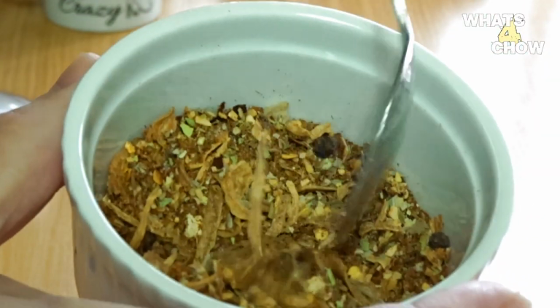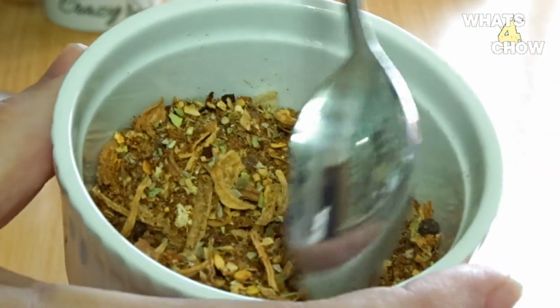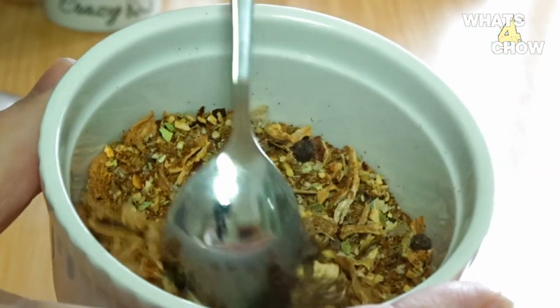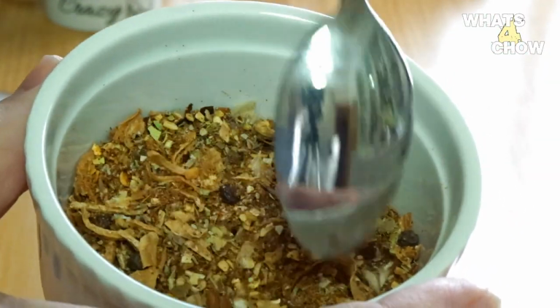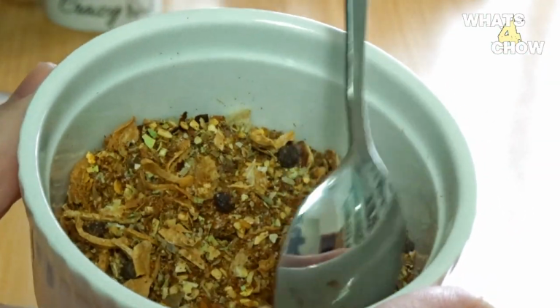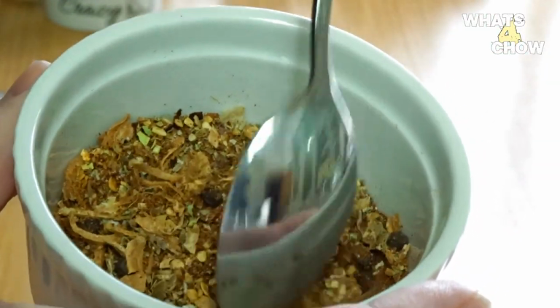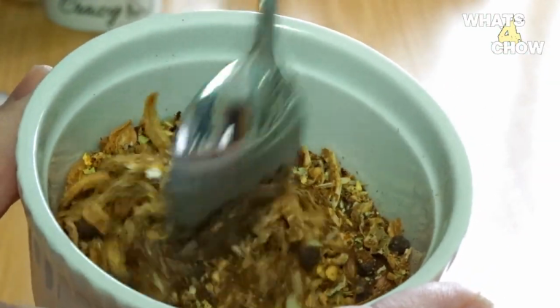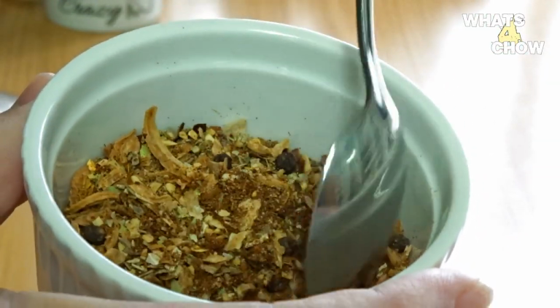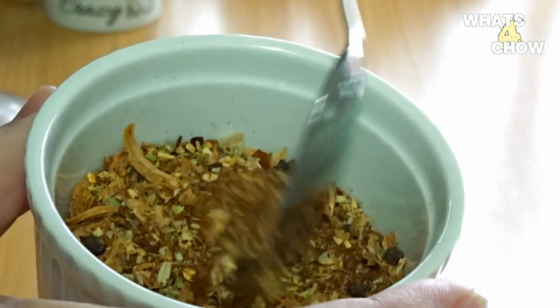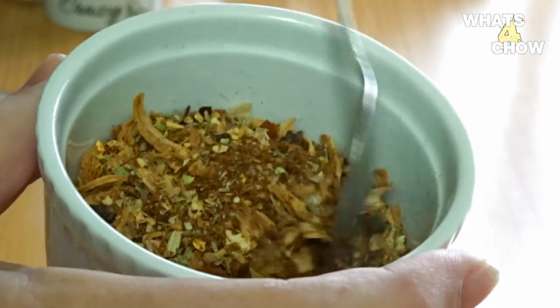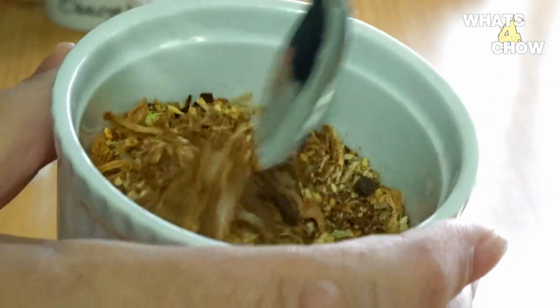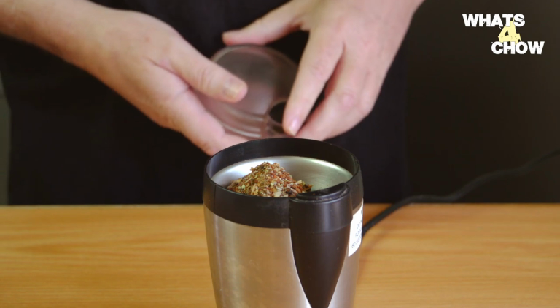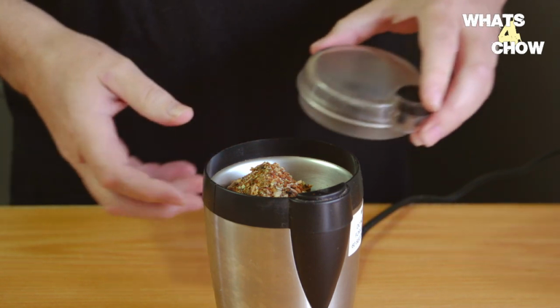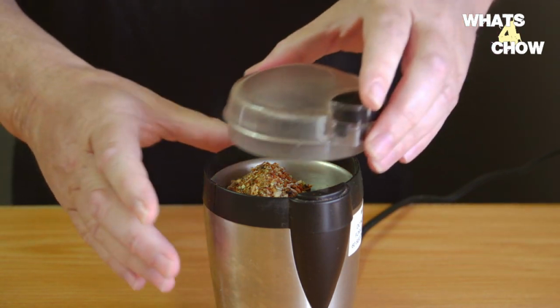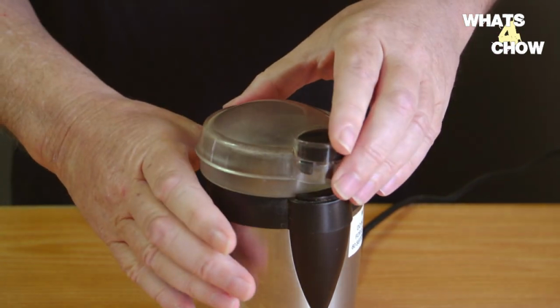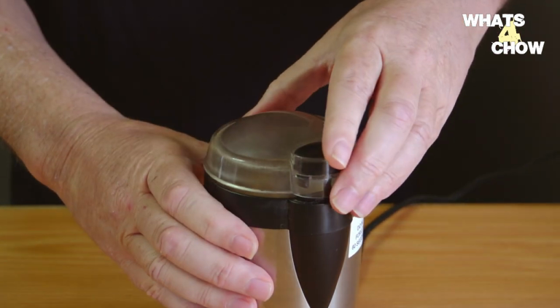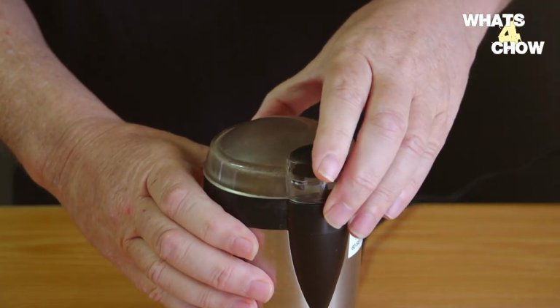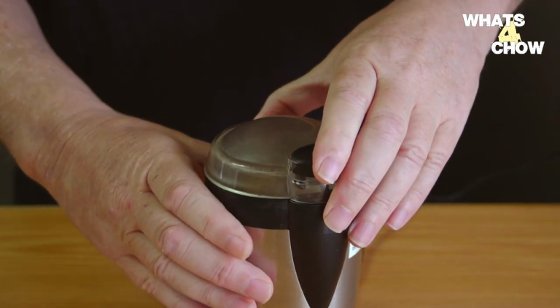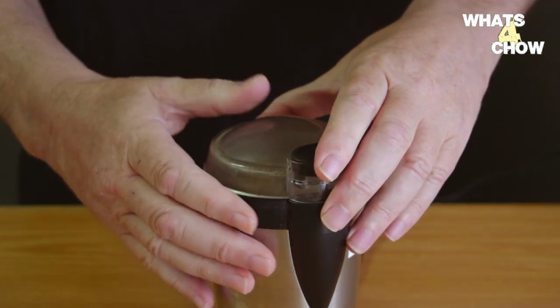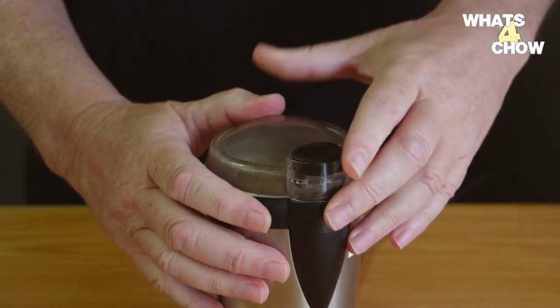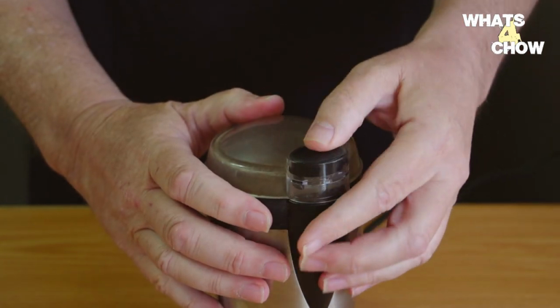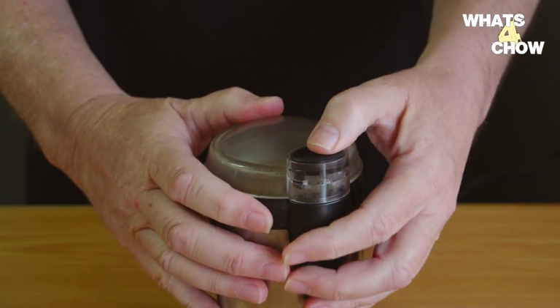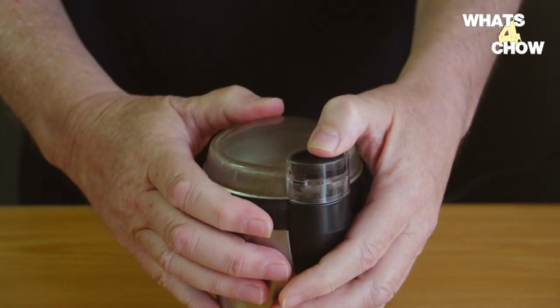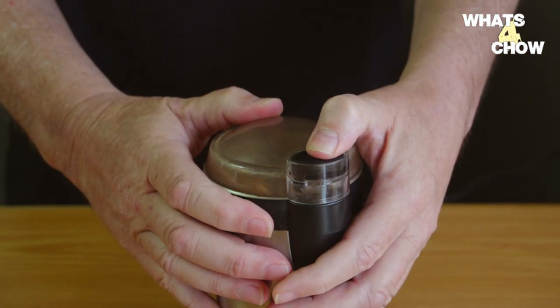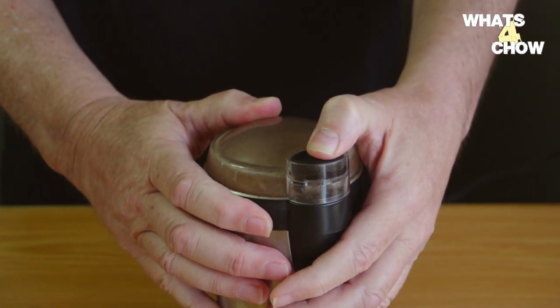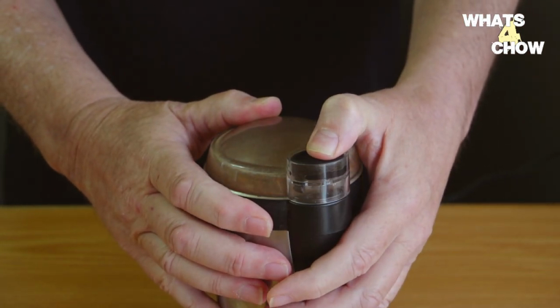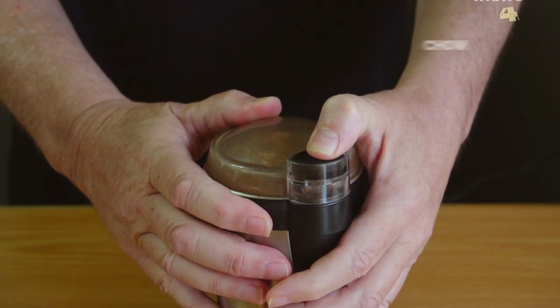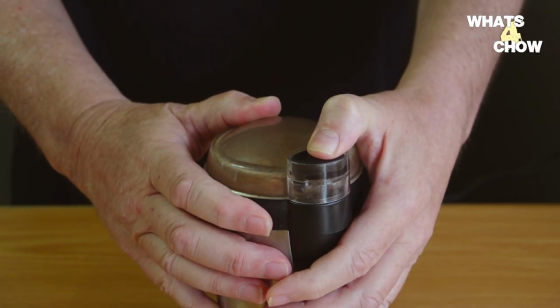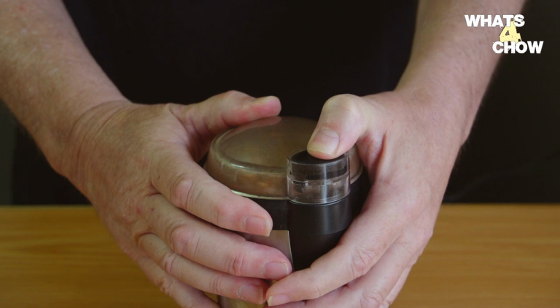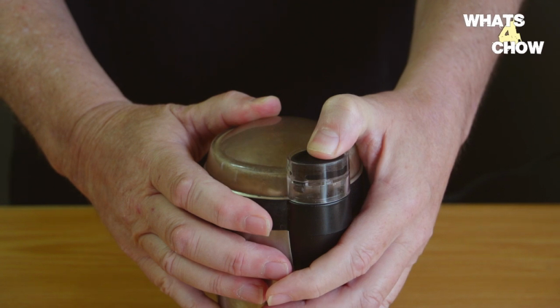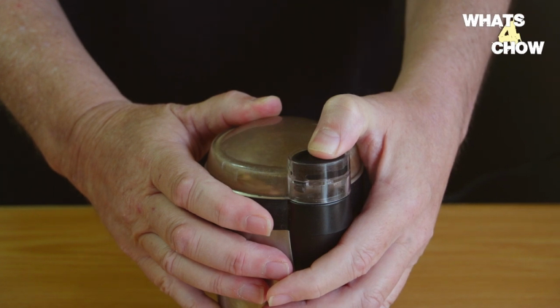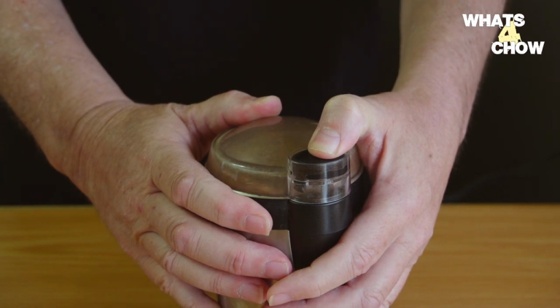Combine all the dried herbs and spices and place these in your spice grinder. Pulse the grinder until you have a reasonably fine powder, then put this aside.